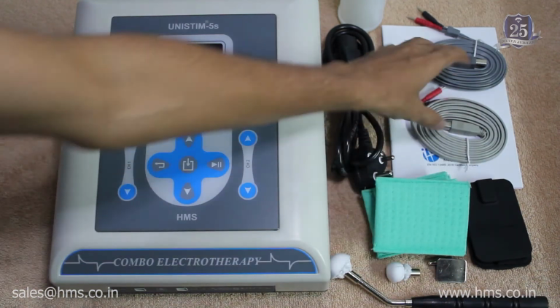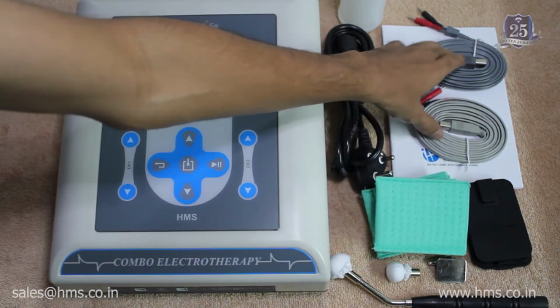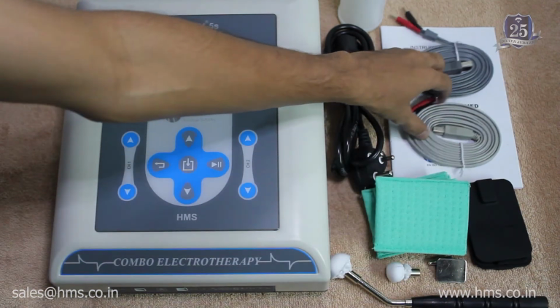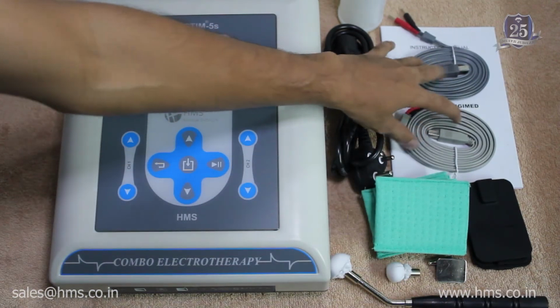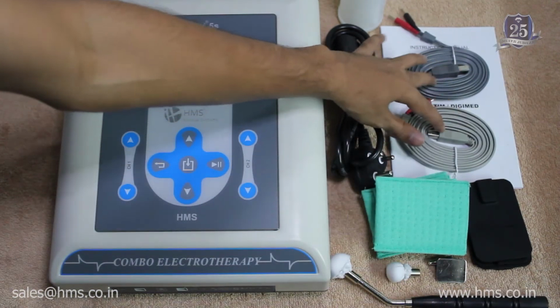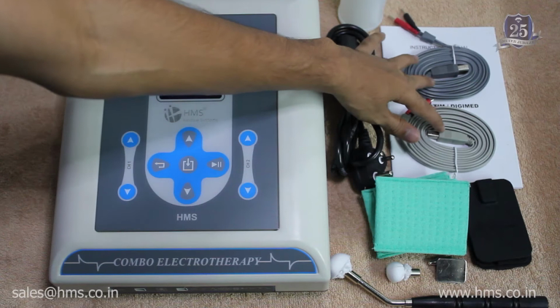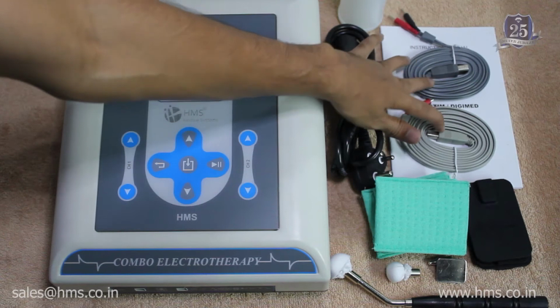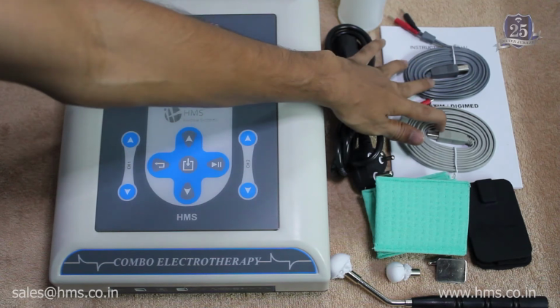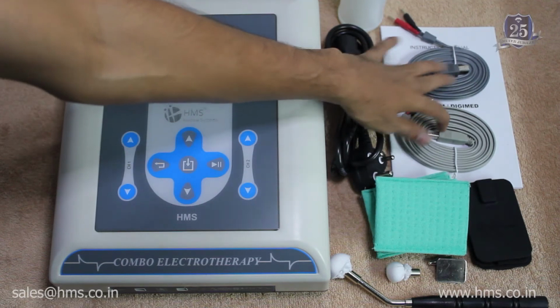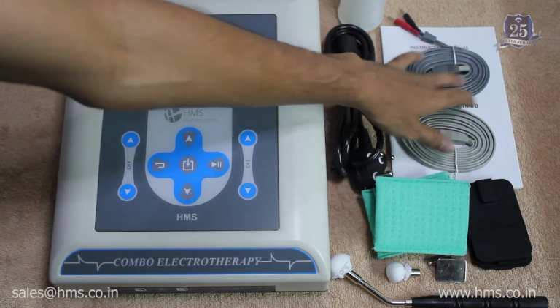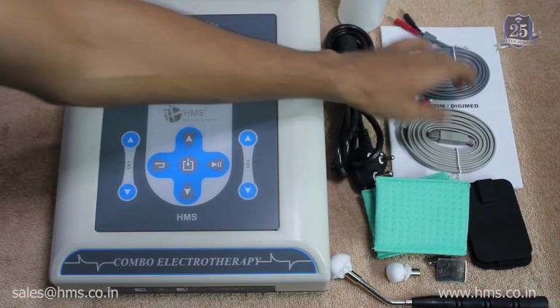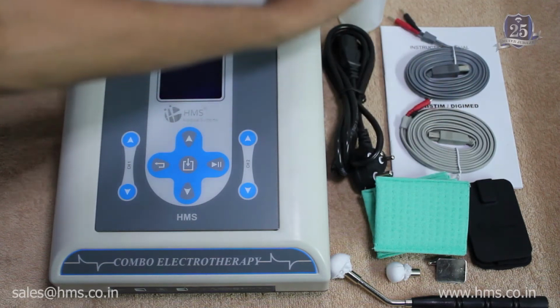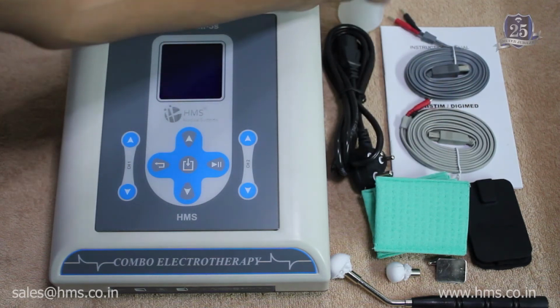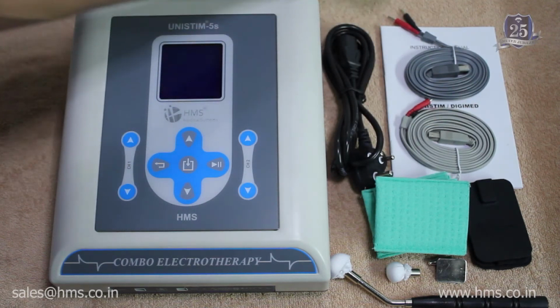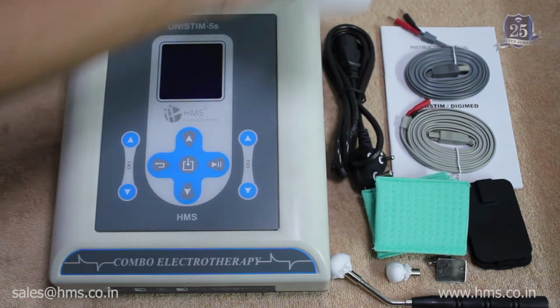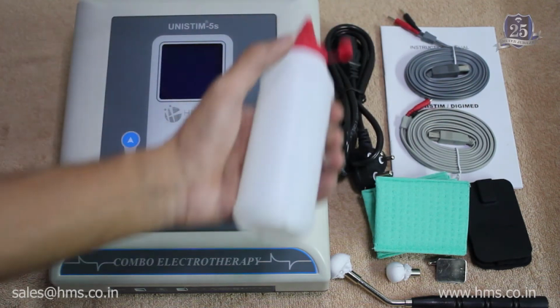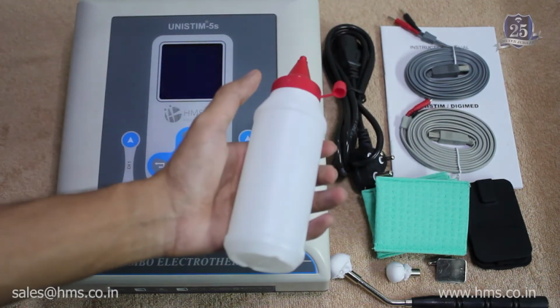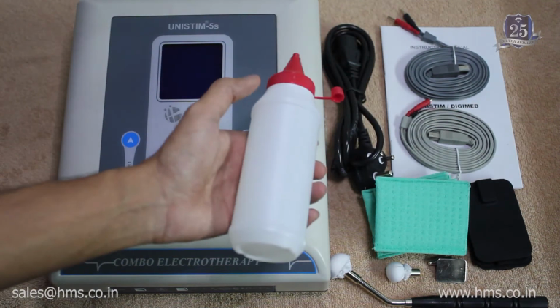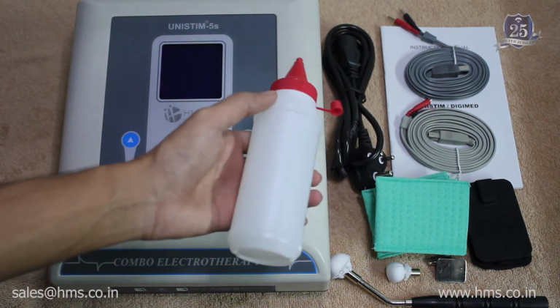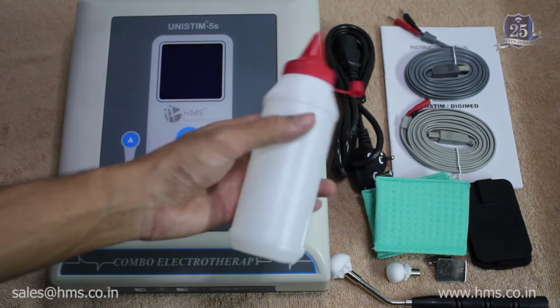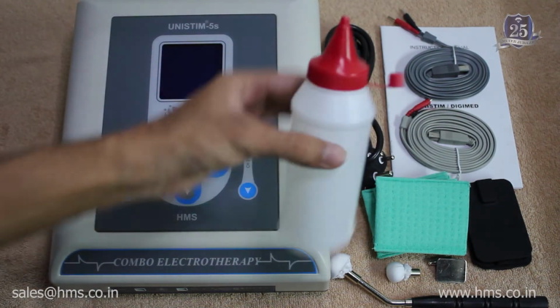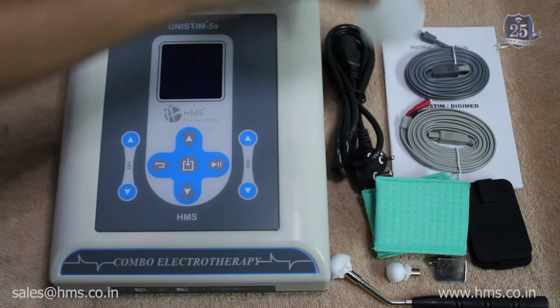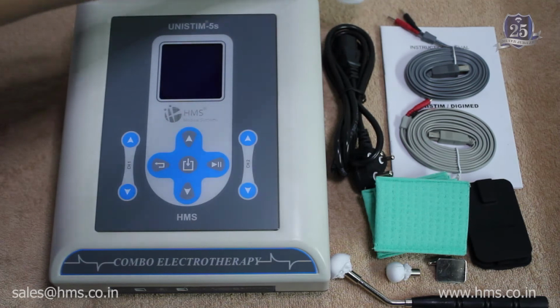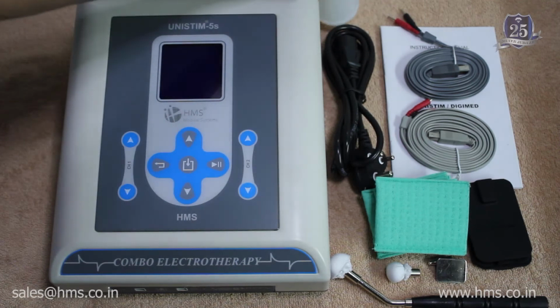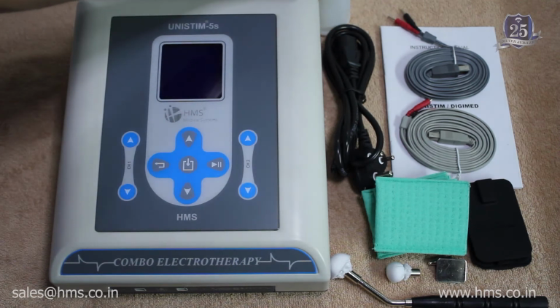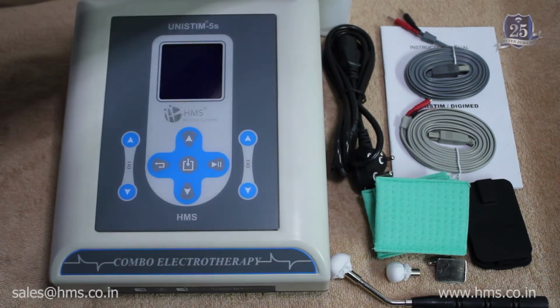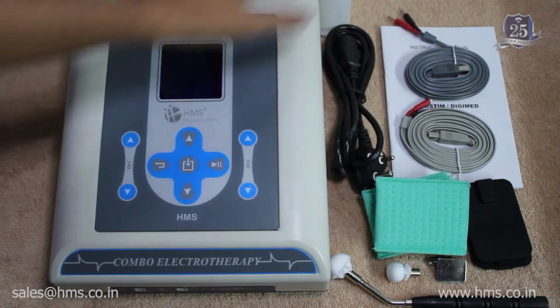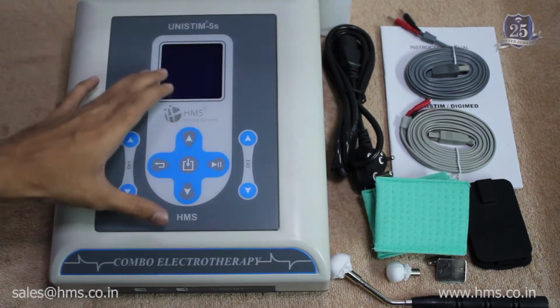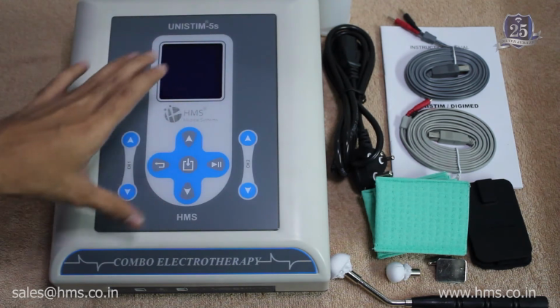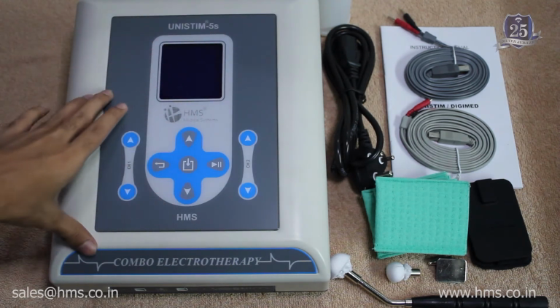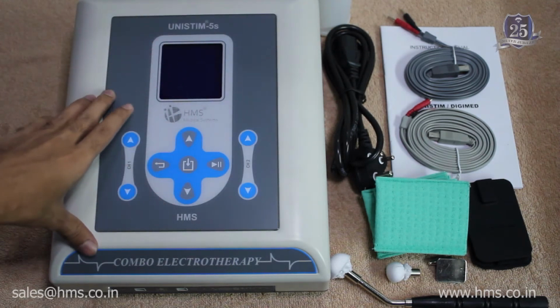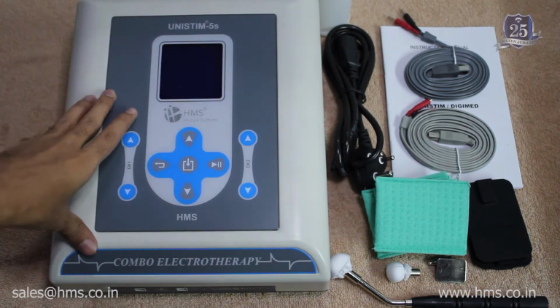These two are the cables to connect the electrodes to the machine, and you also get a user manual and a treatment gel along with the machine. These are the accessories provided with the machine out of the box.